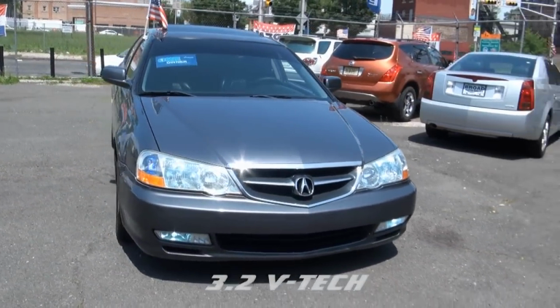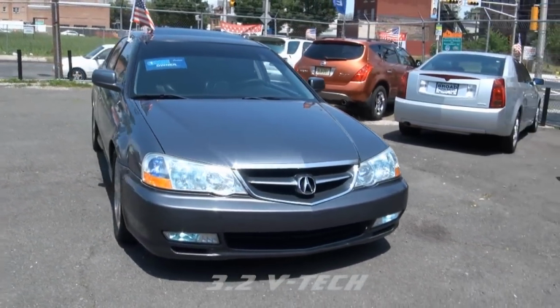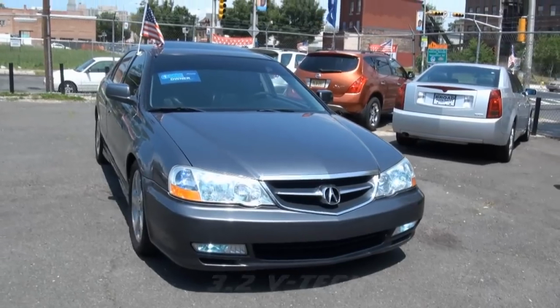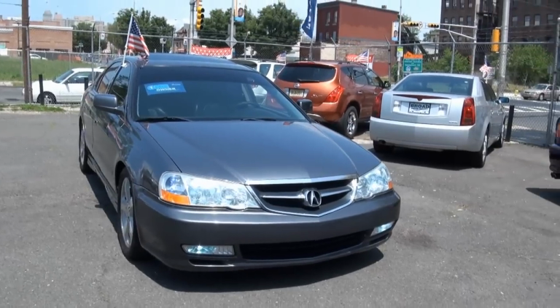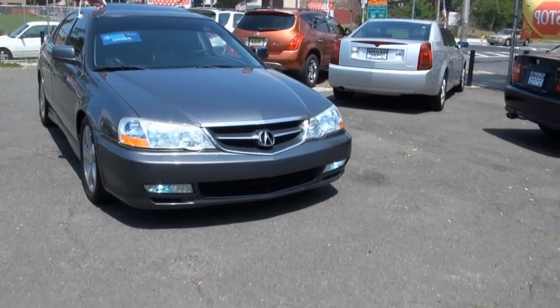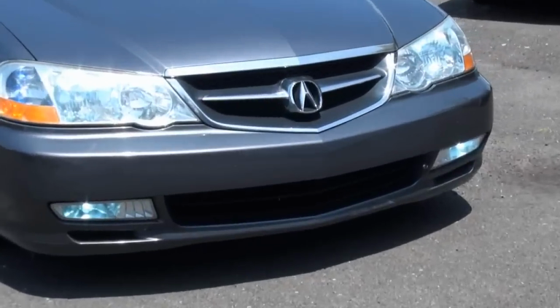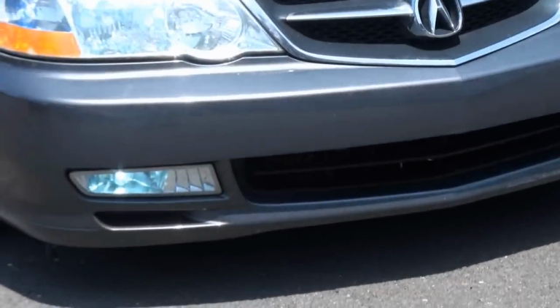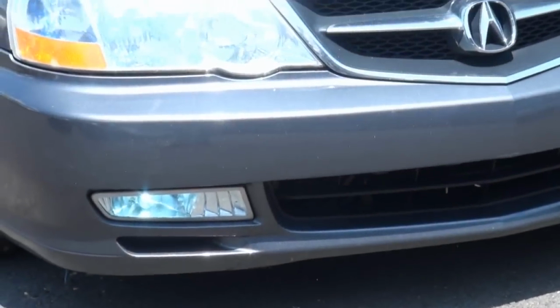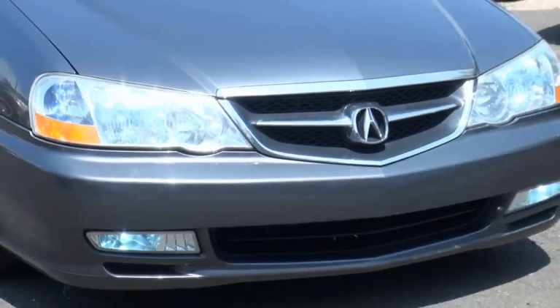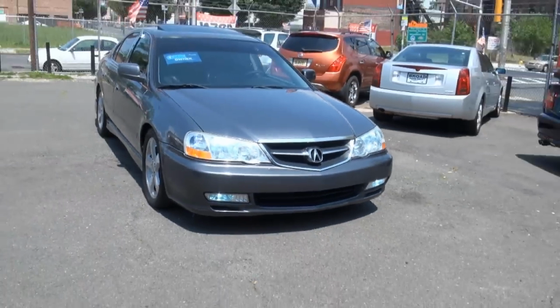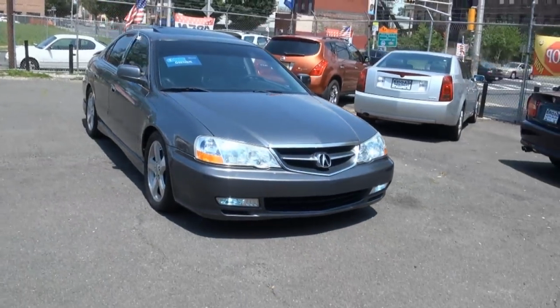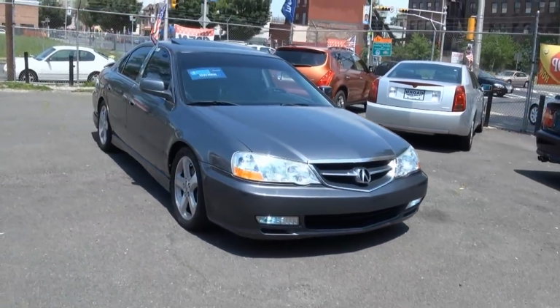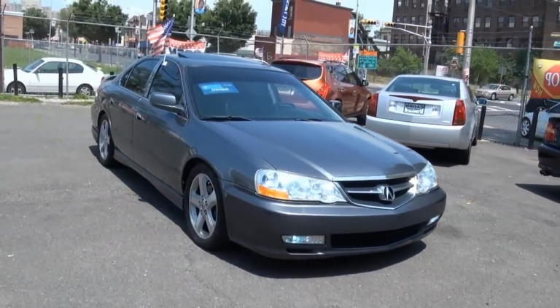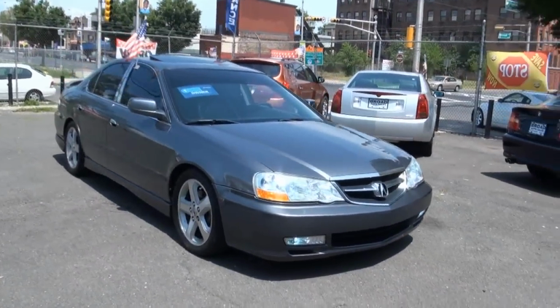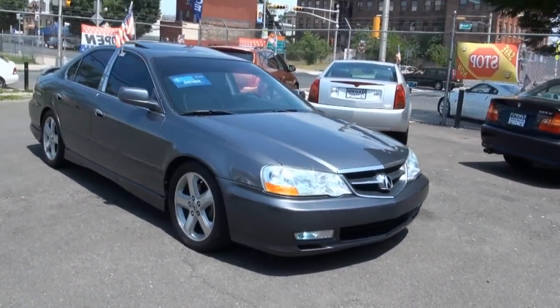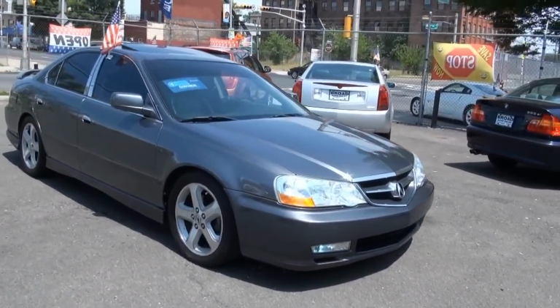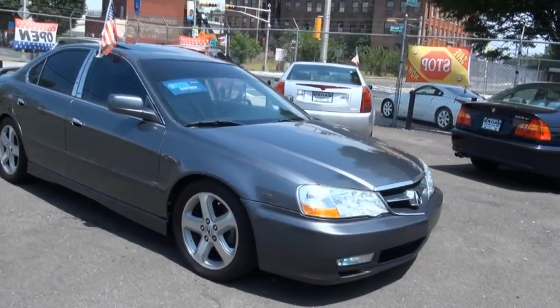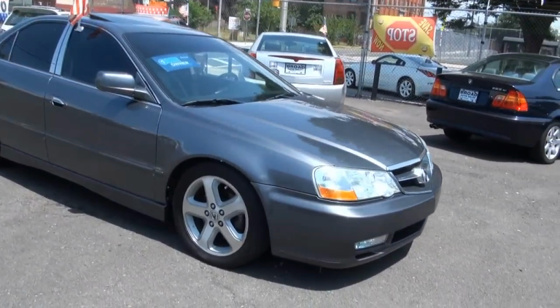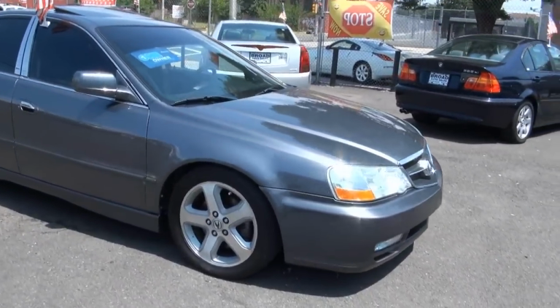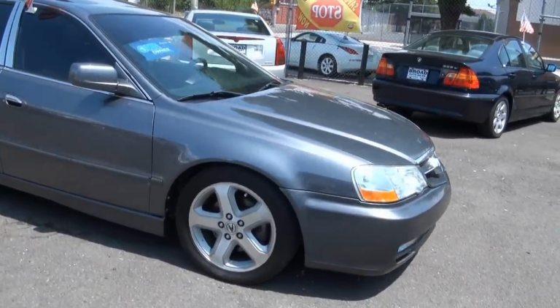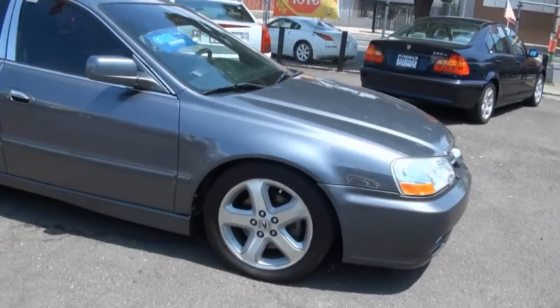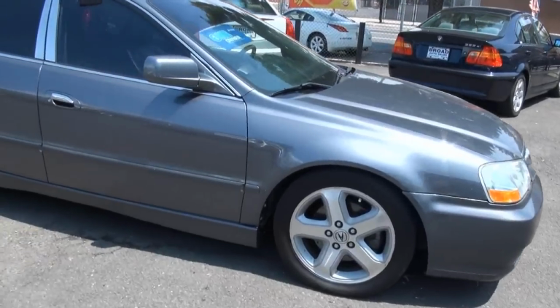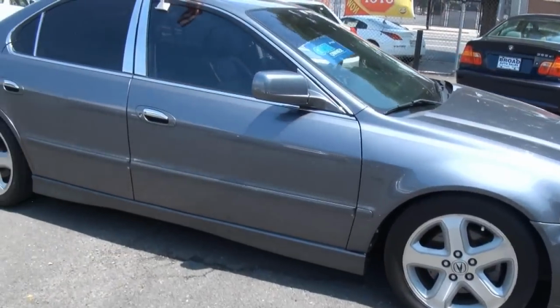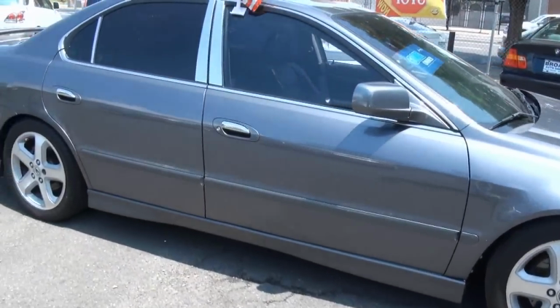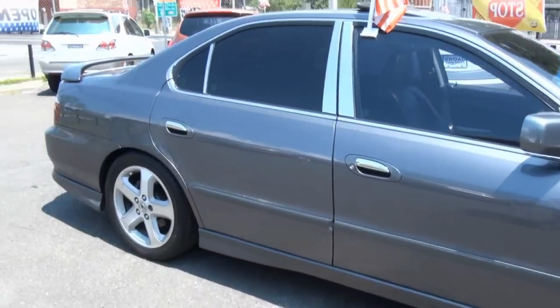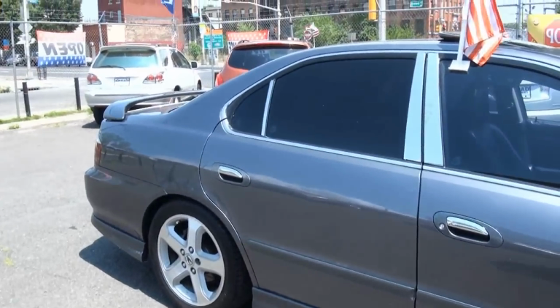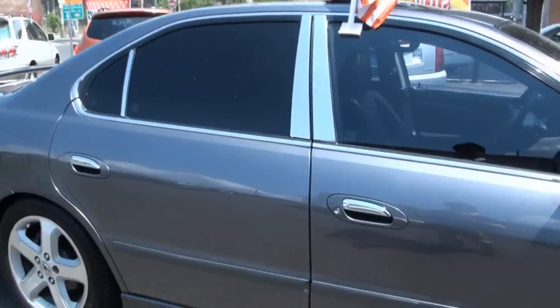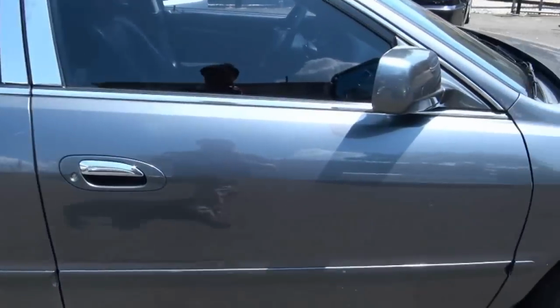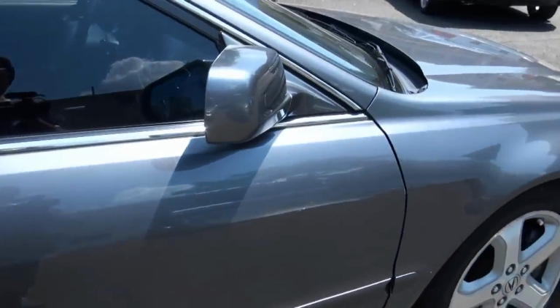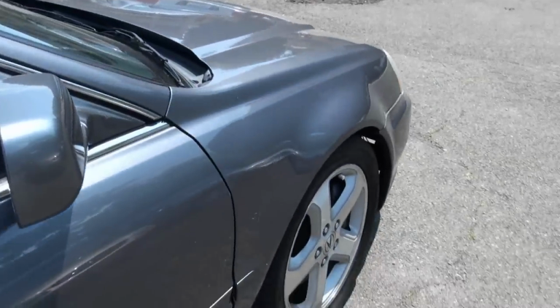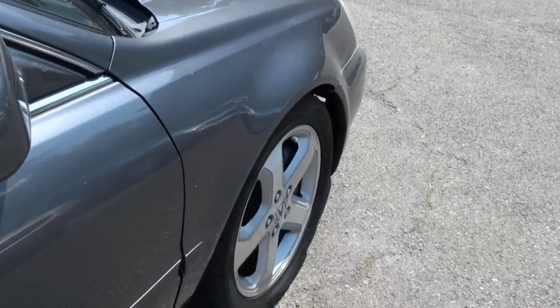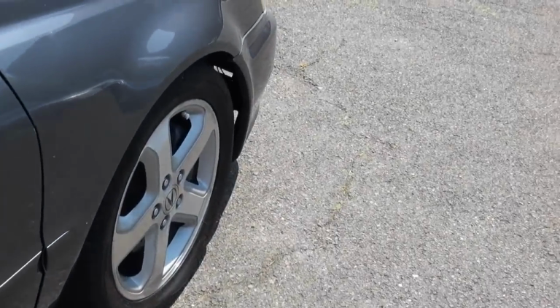It has the nice xenon headlights, and also xenon fog lights down there. It's been lowered, has drilled brake rotors, and nicely tinted windows.